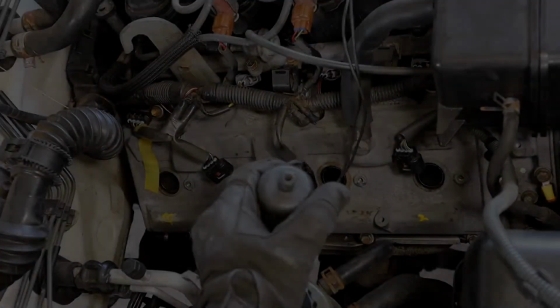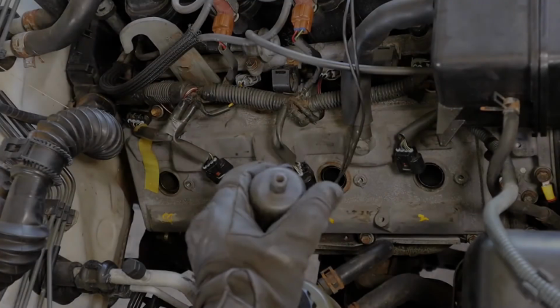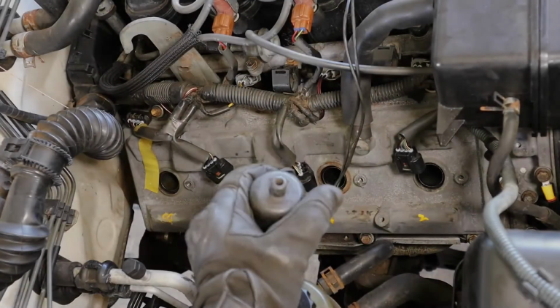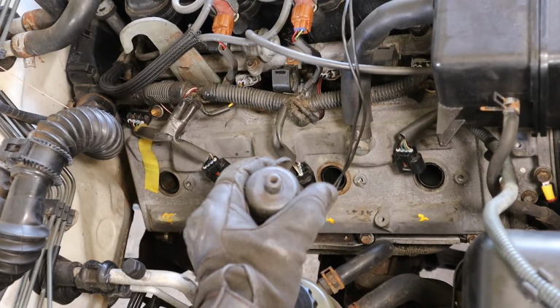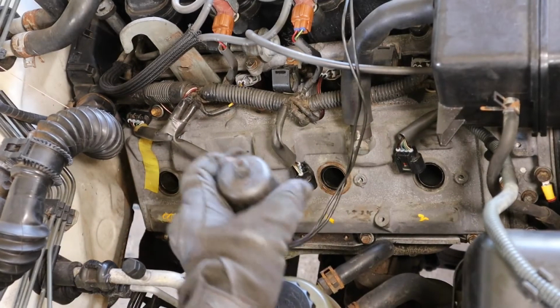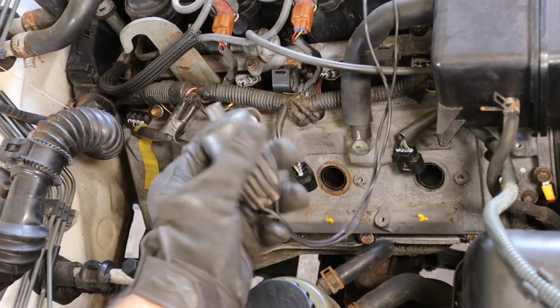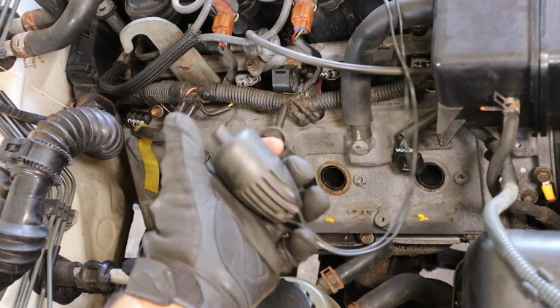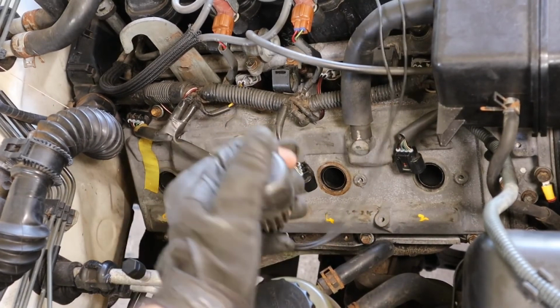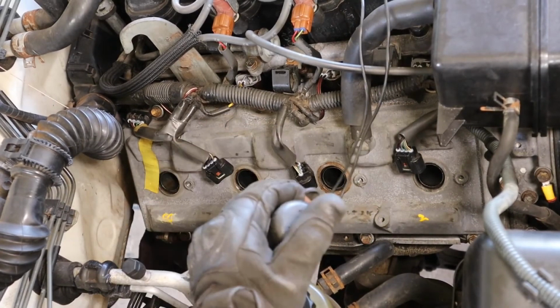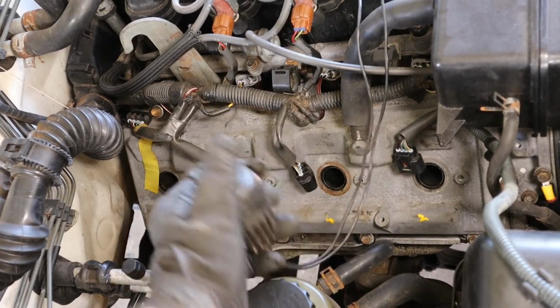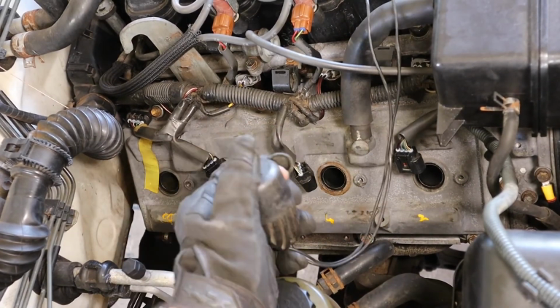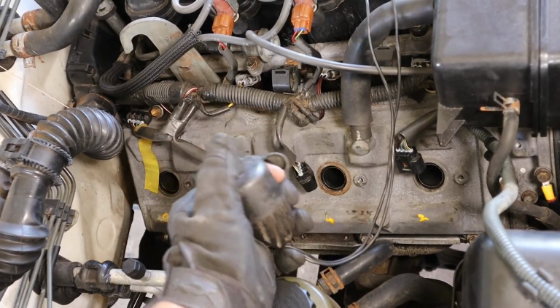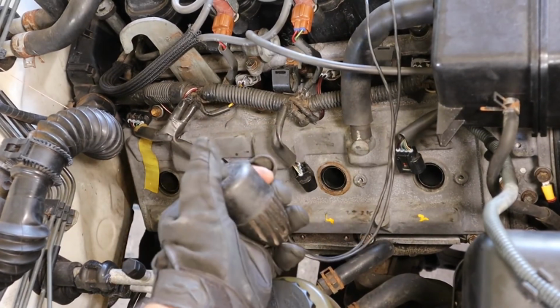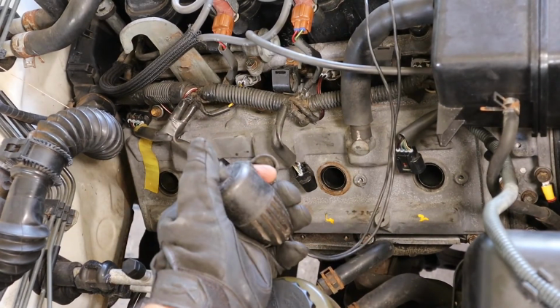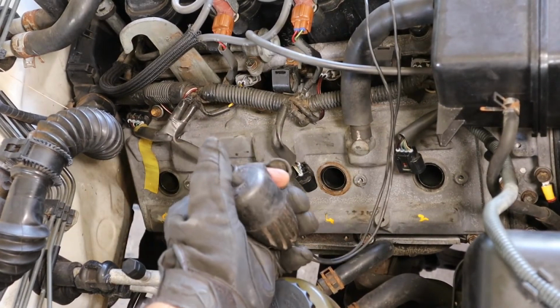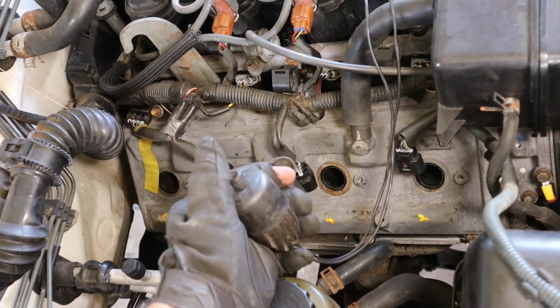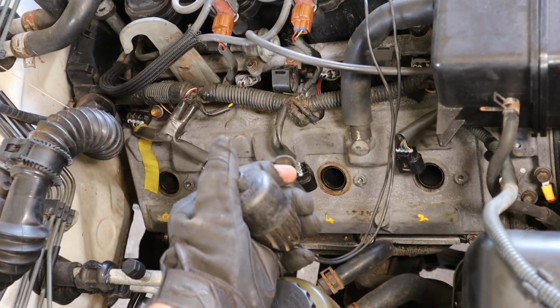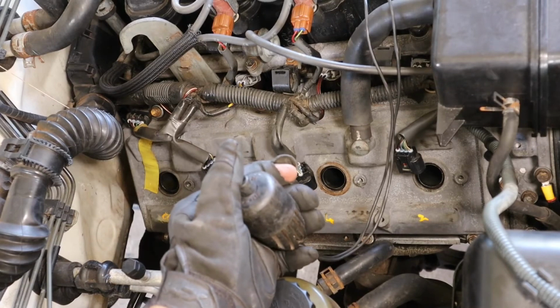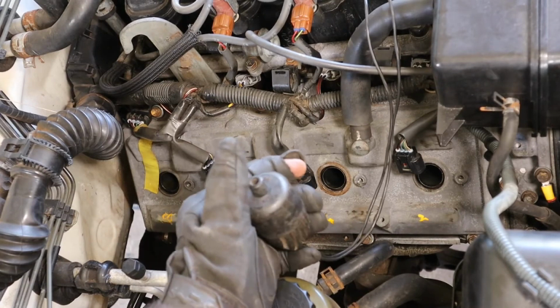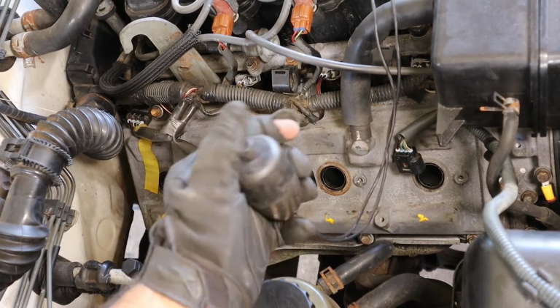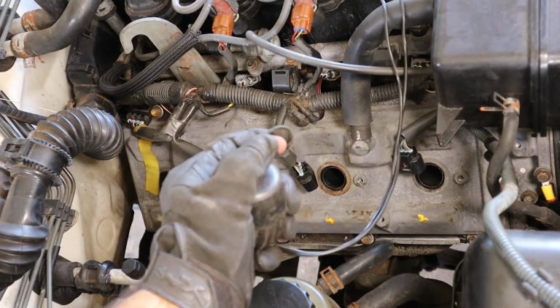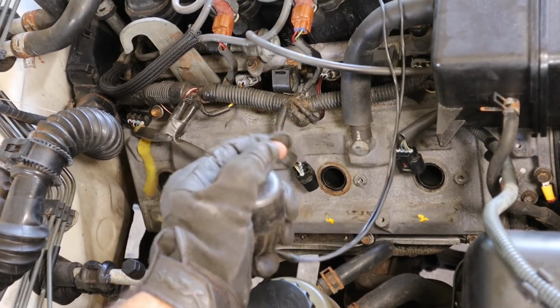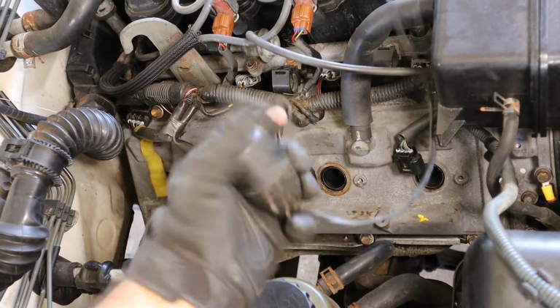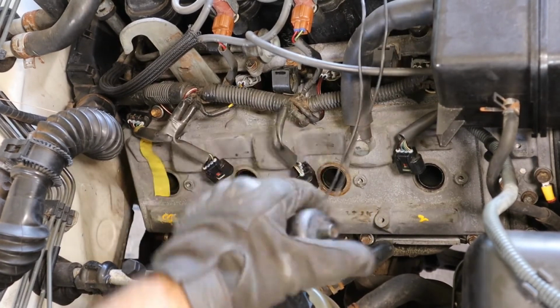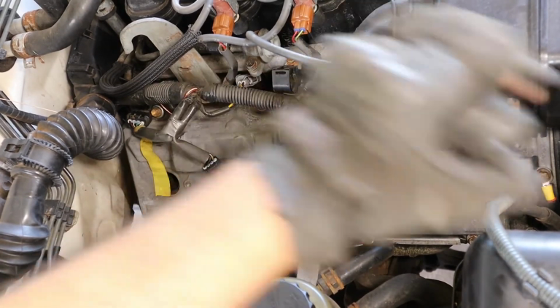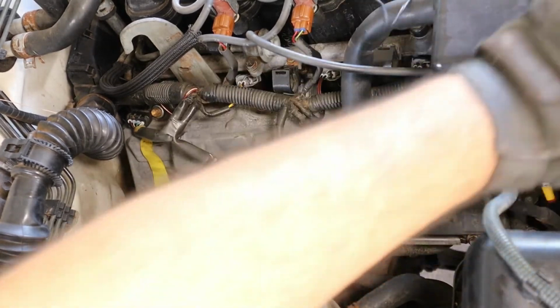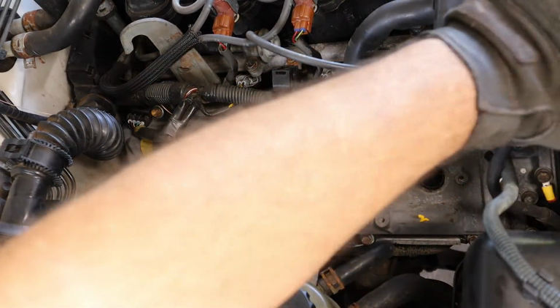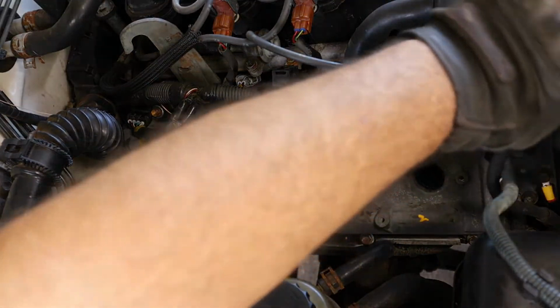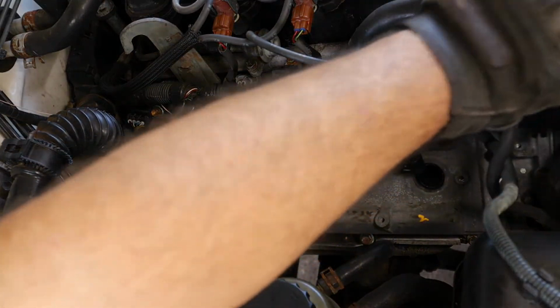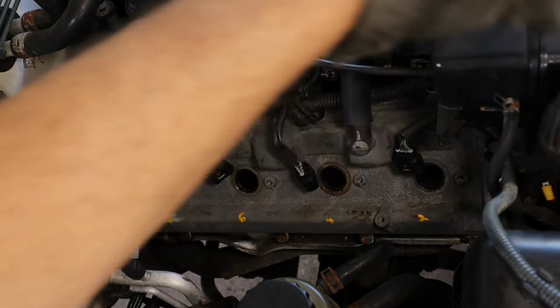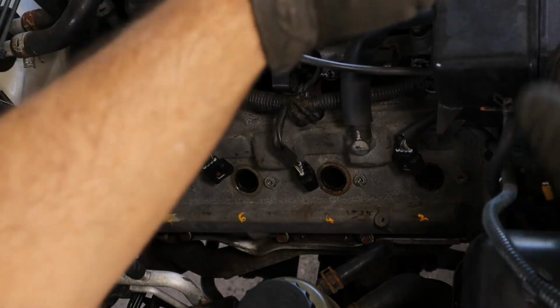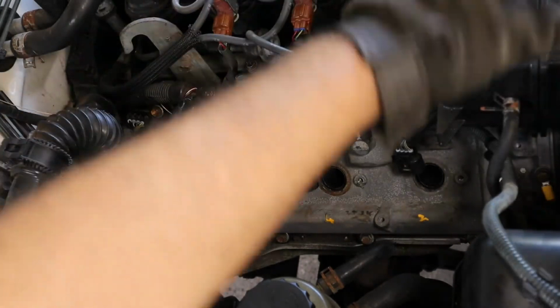Because I'm doing this by myself, I rigged up a starter push button just by pulling out the starter relay, and I'll show that to you later. But right now you can see it works, so let's go ahead and leave that on the side for a moment.